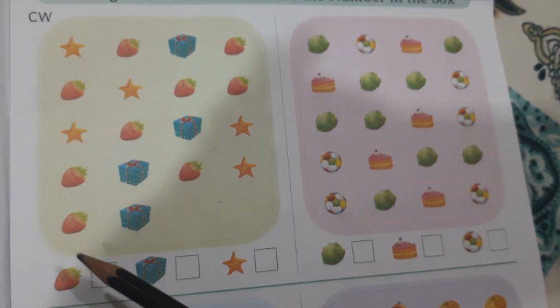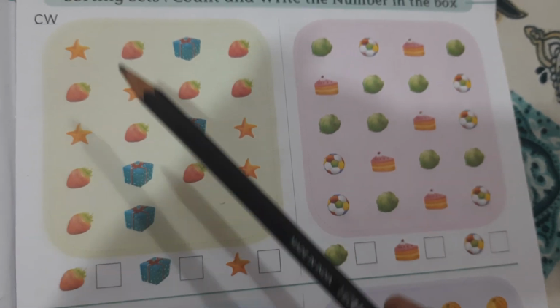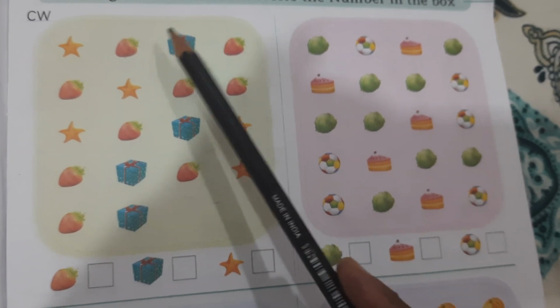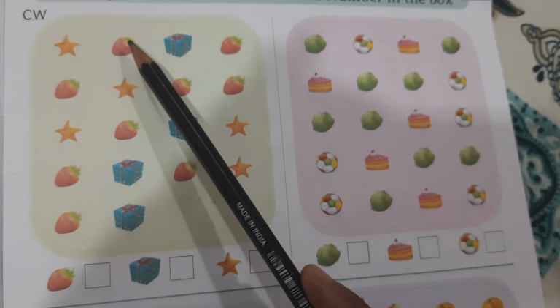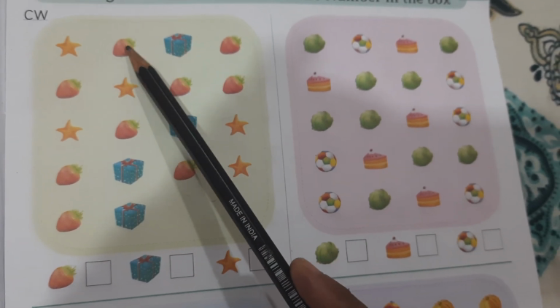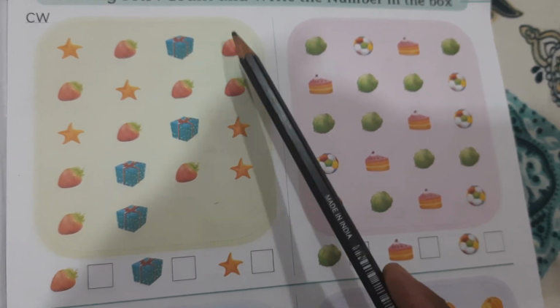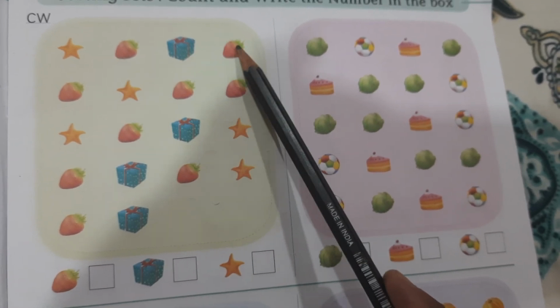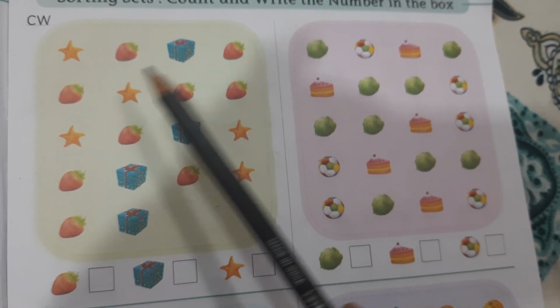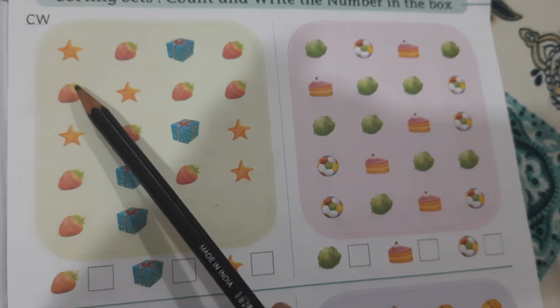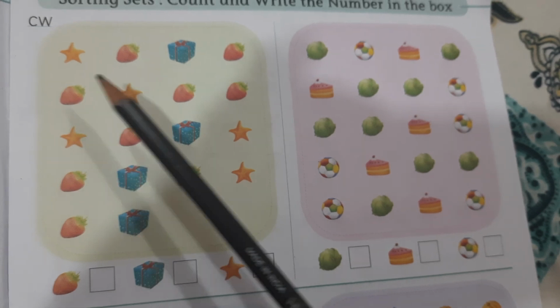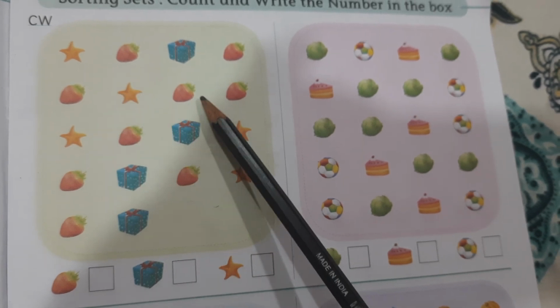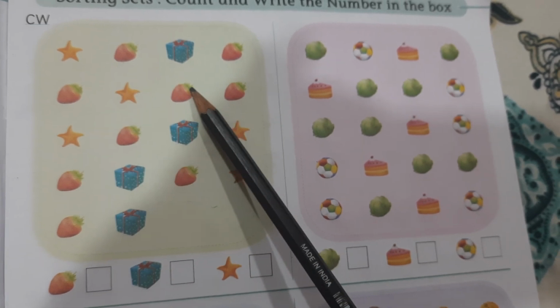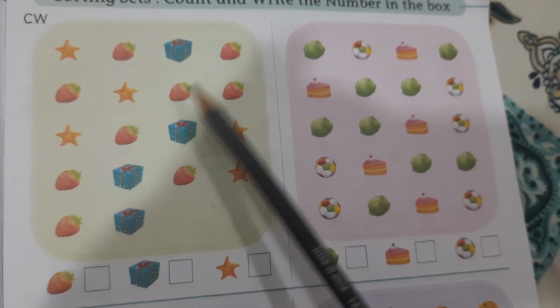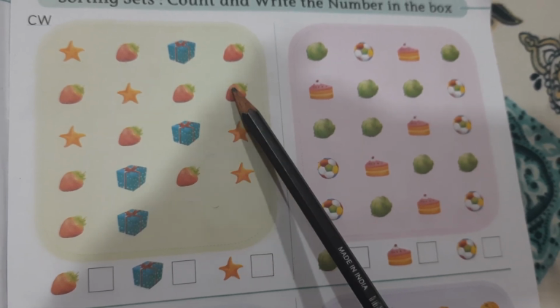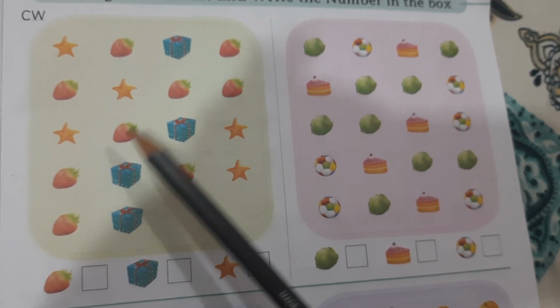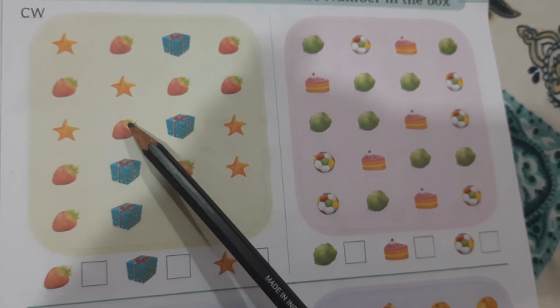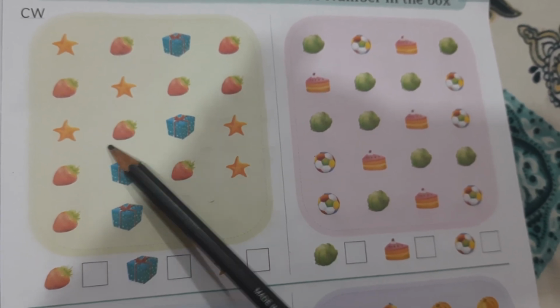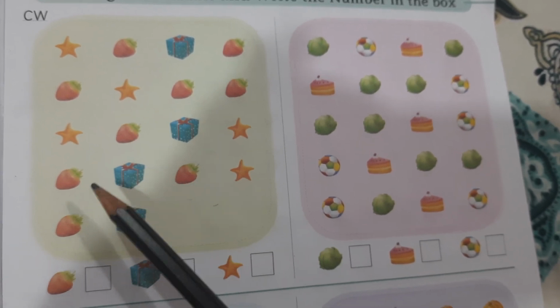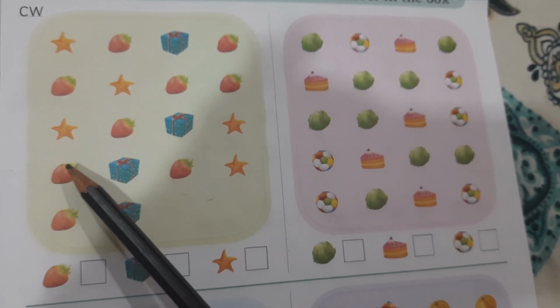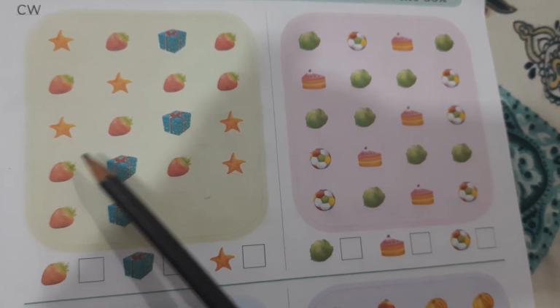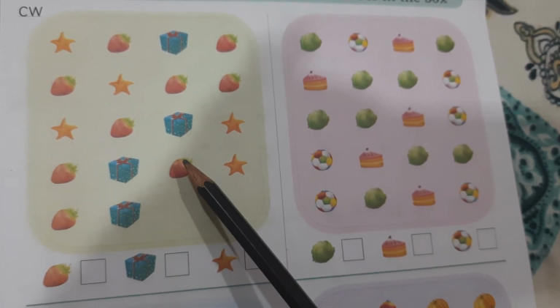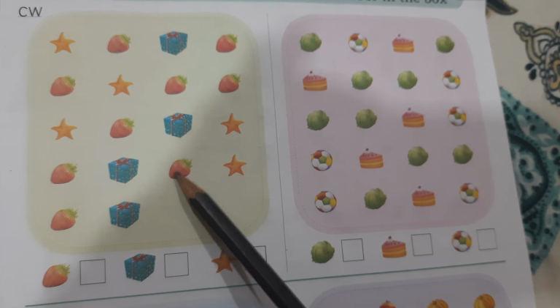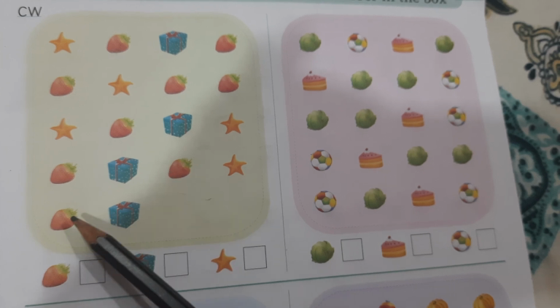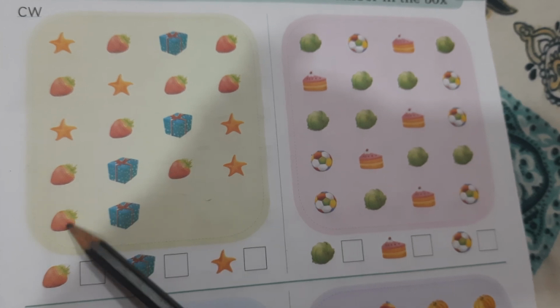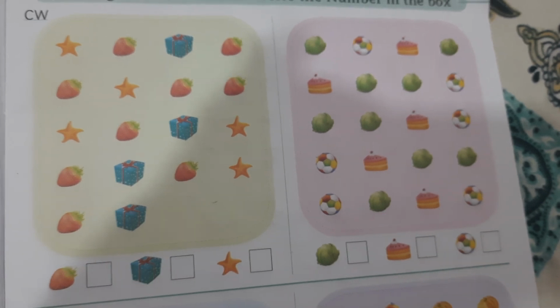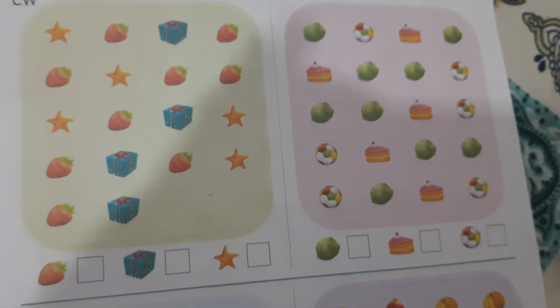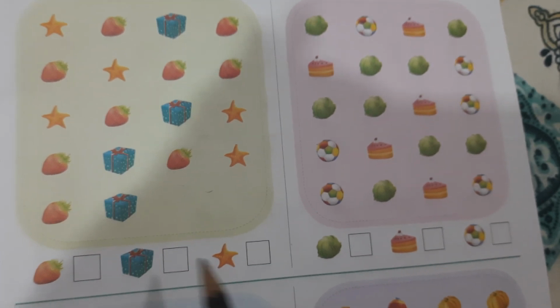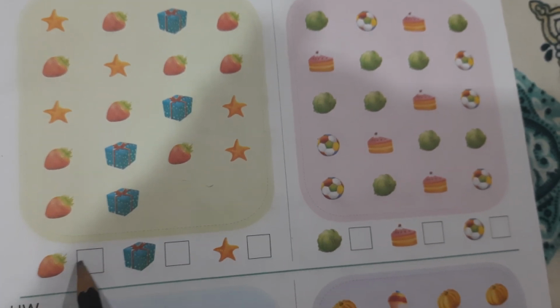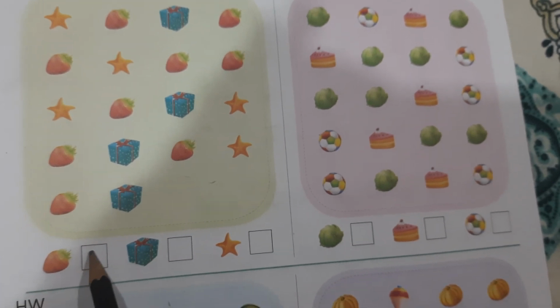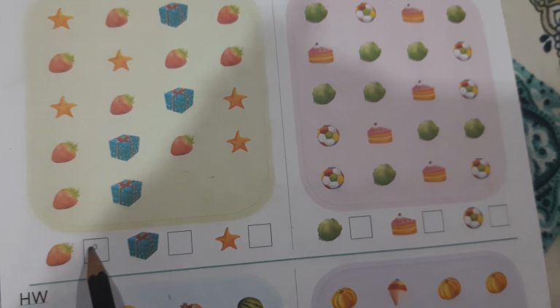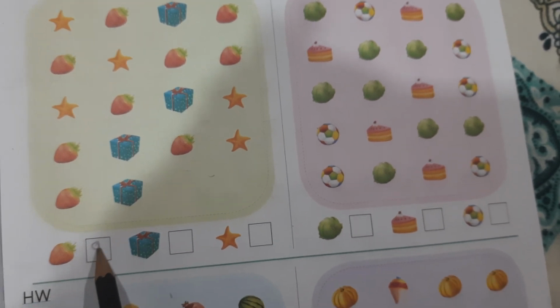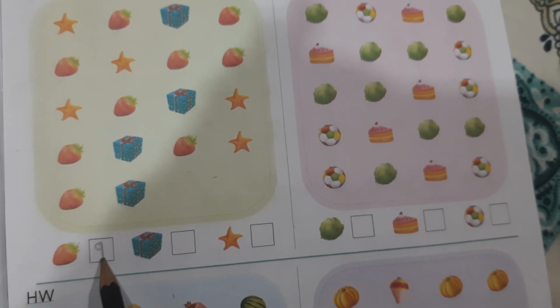Strawberries — how many strawberries? 1, 2, 3, 4, 5, 6, 7, 8, 9. So the answer is 9.